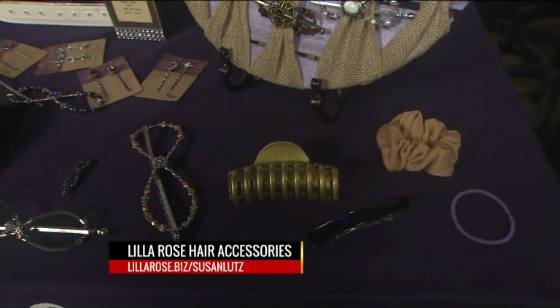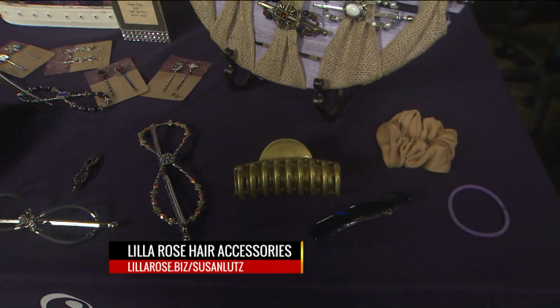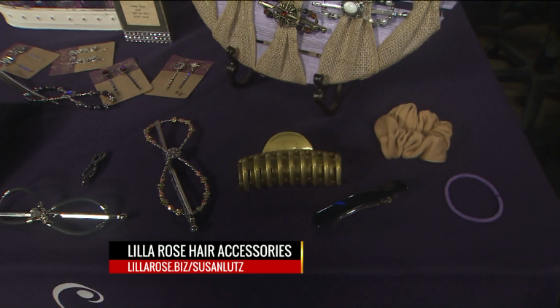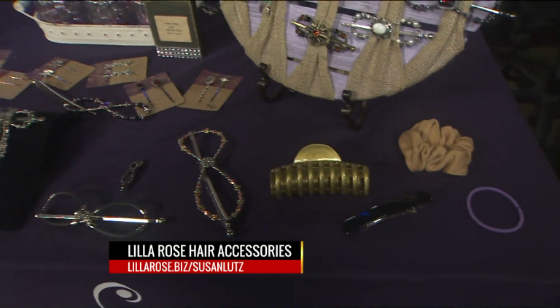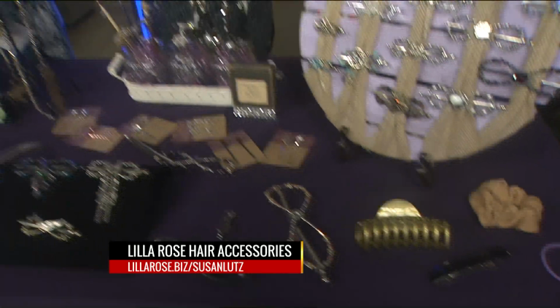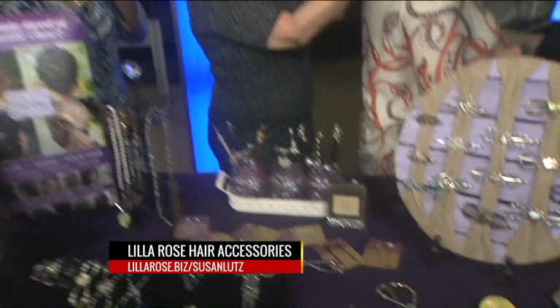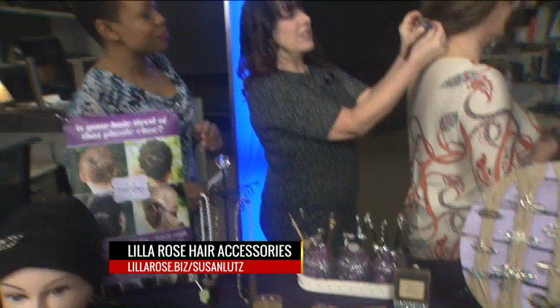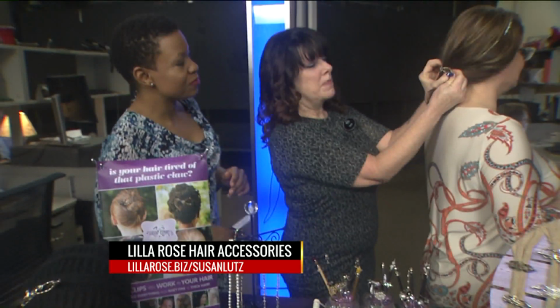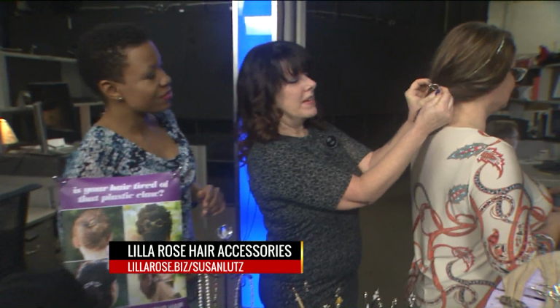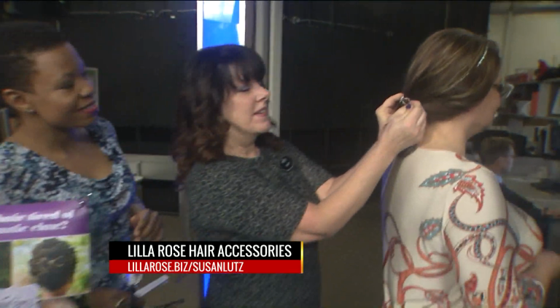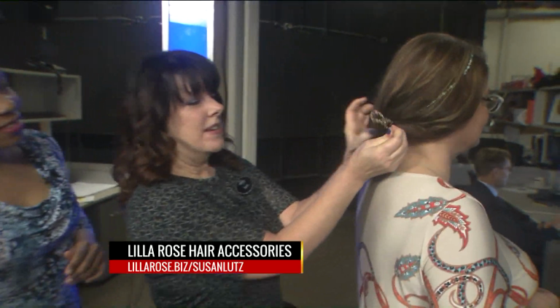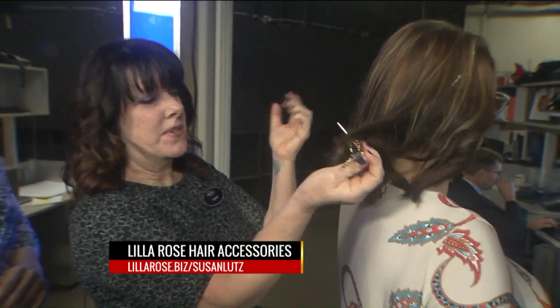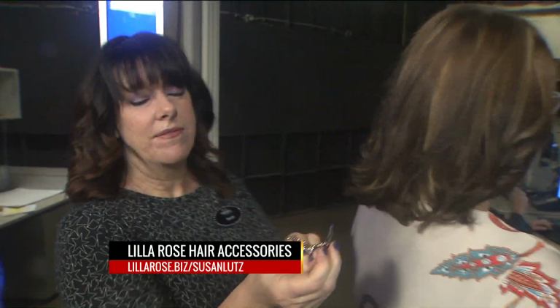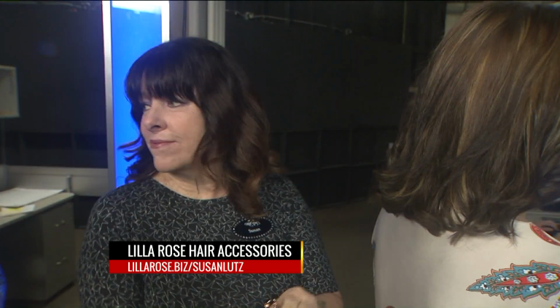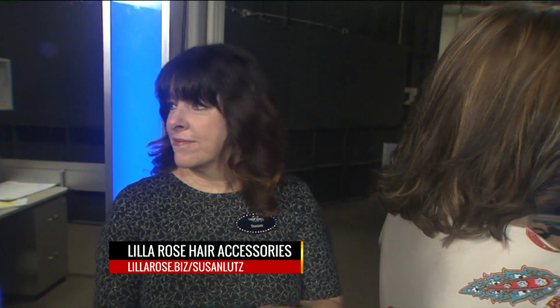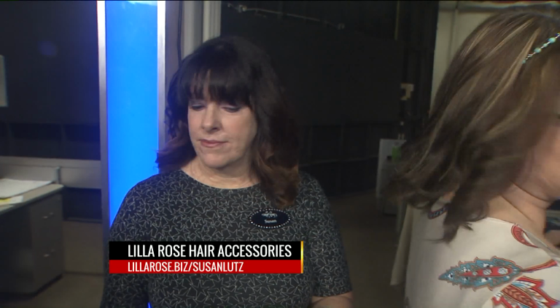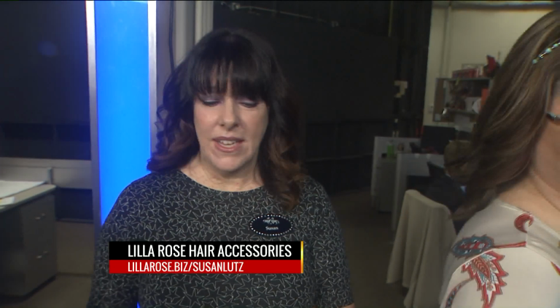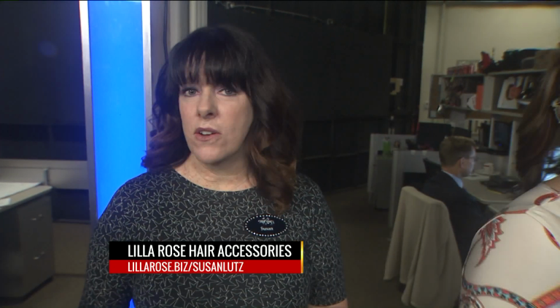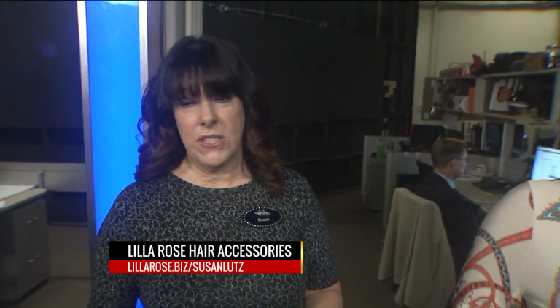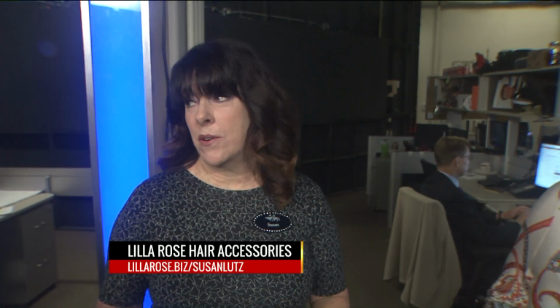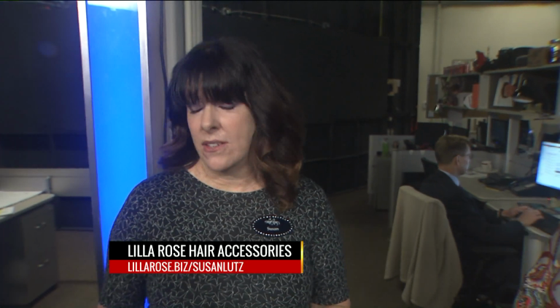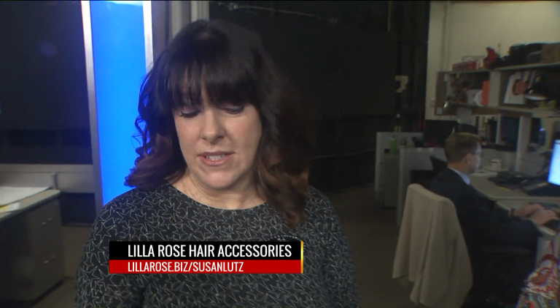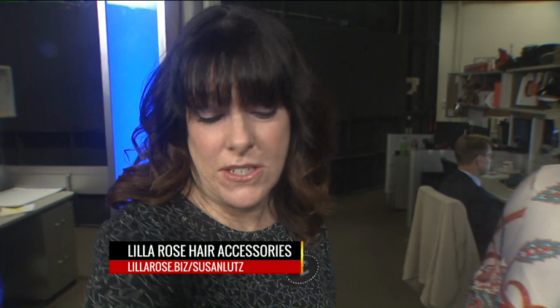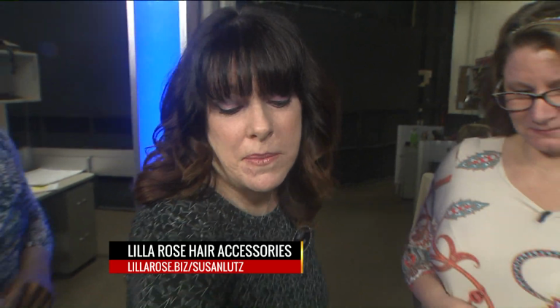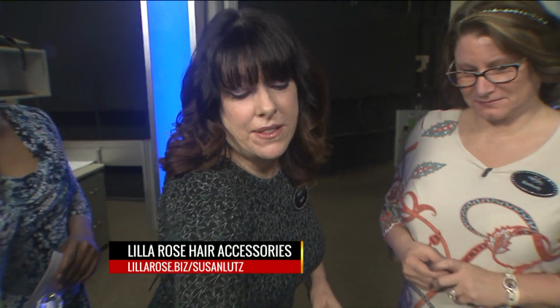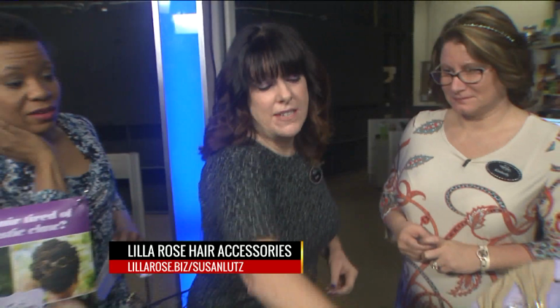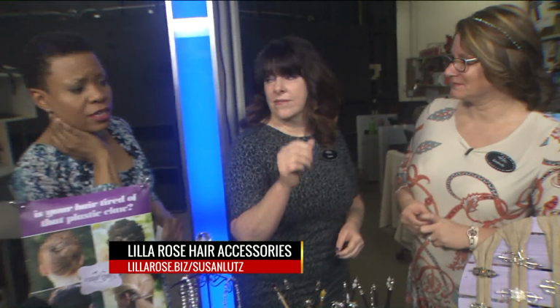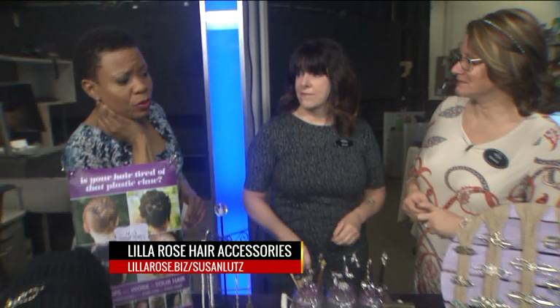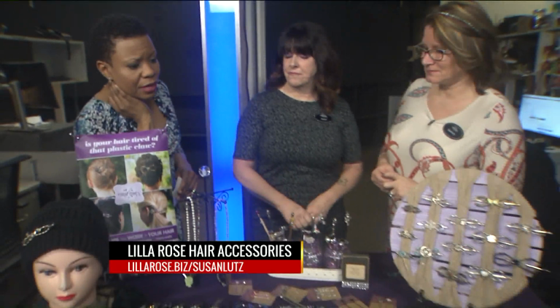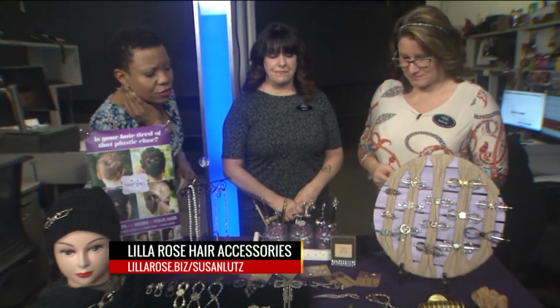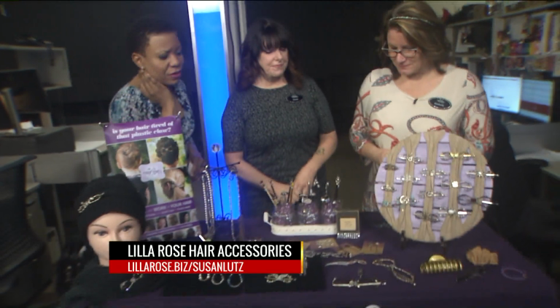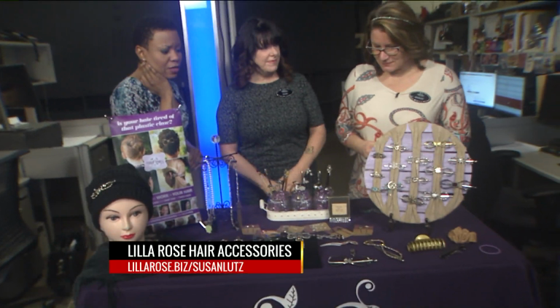That thing is secure and it's in. To take it out, all you do is just pull the pin and it pops right out. No damage to your hair whatsoever — it actually promotes healthy hair. And Kimberly, what other type of styles do you have here on the table?